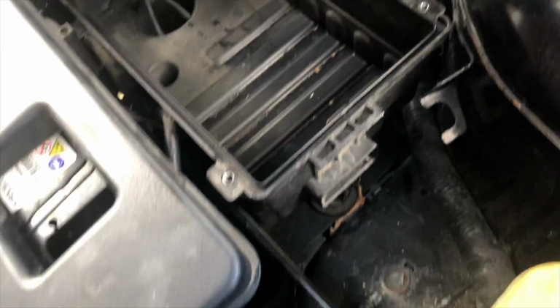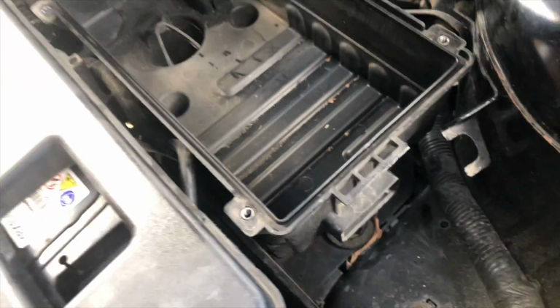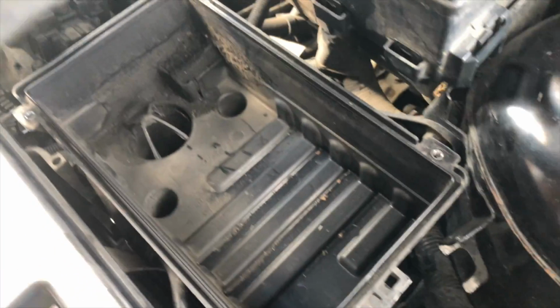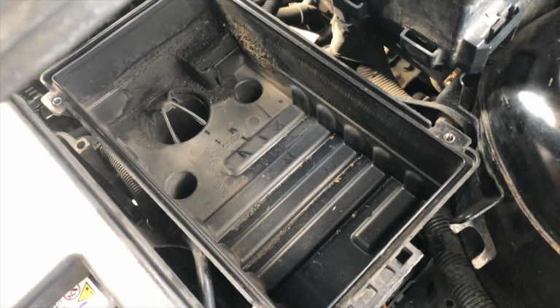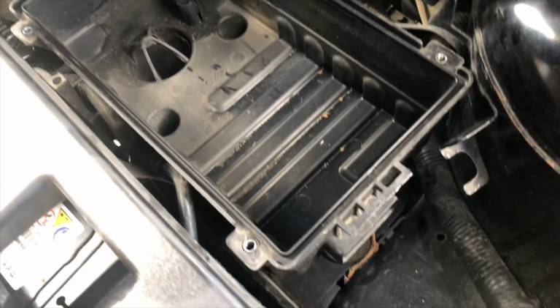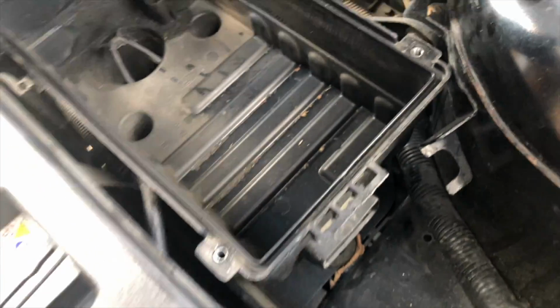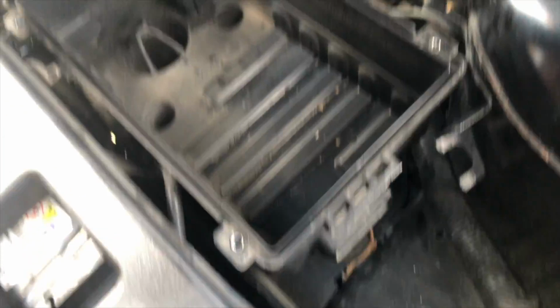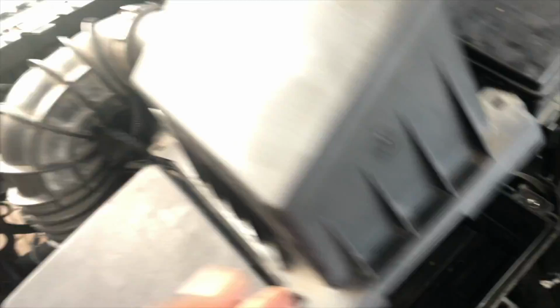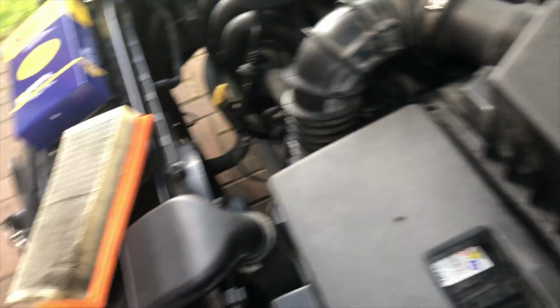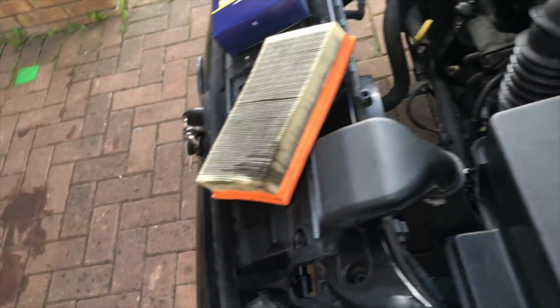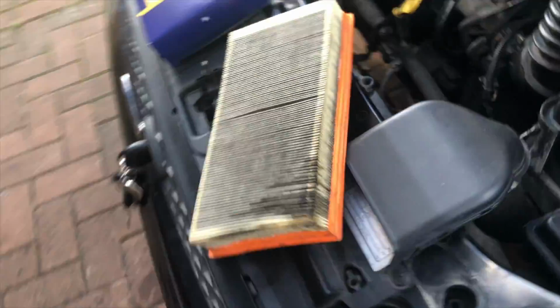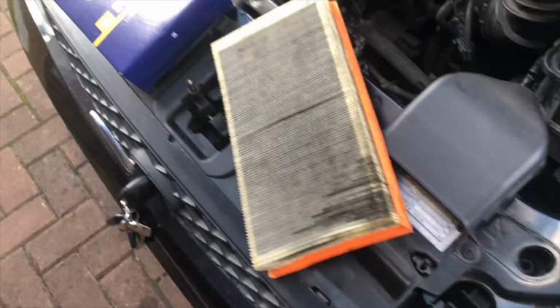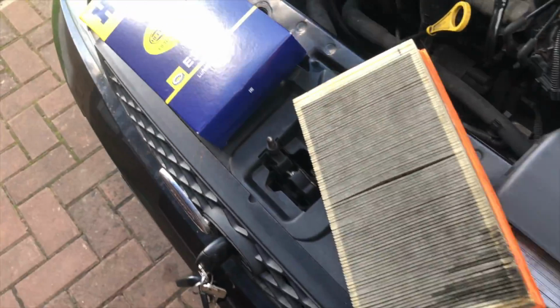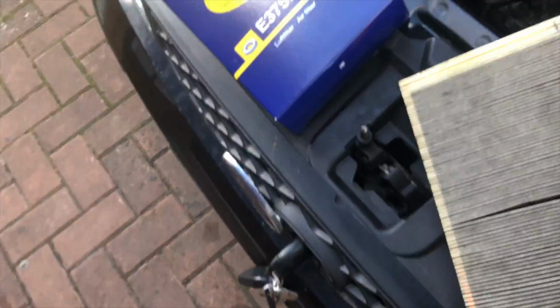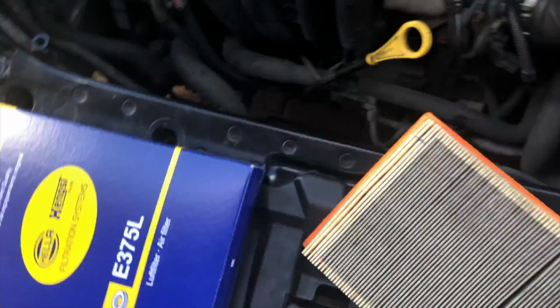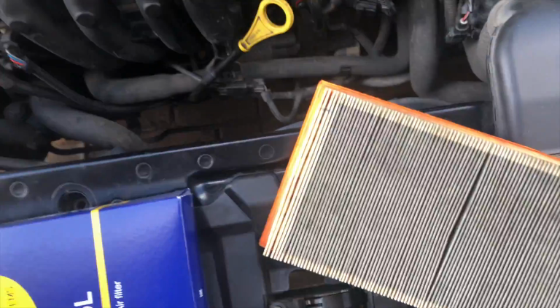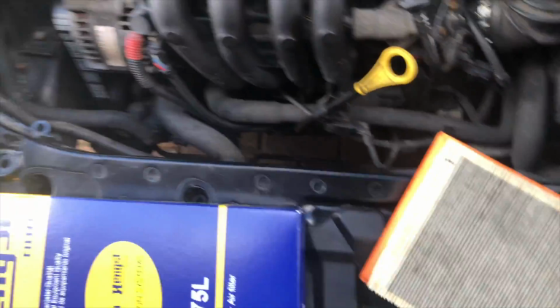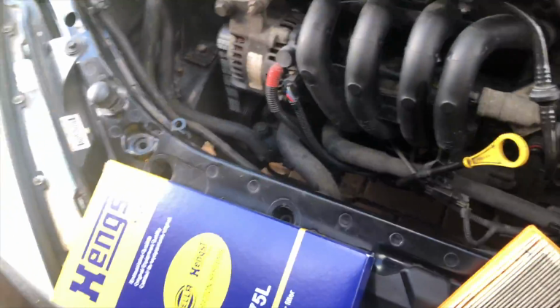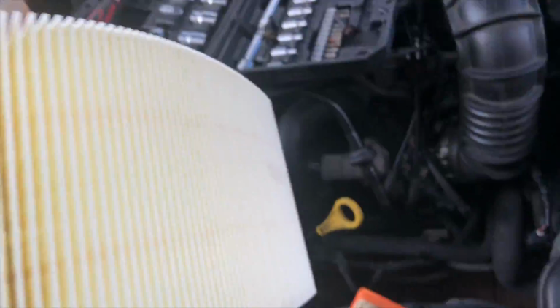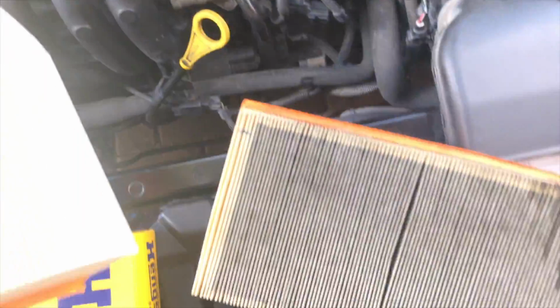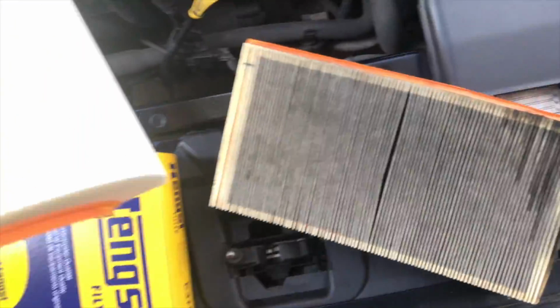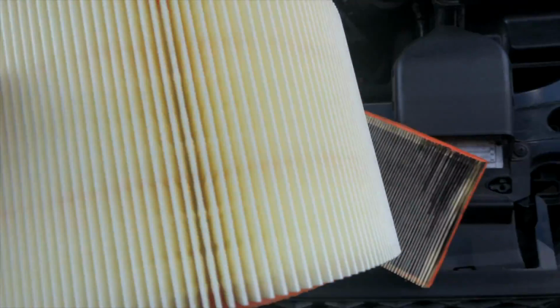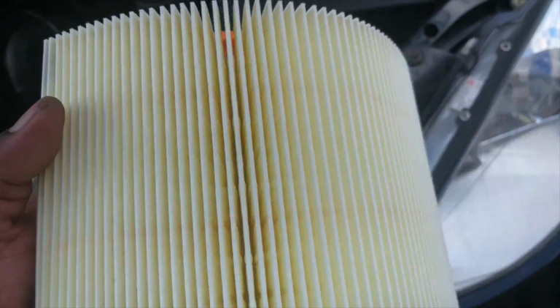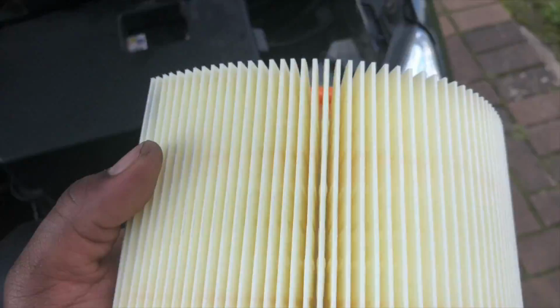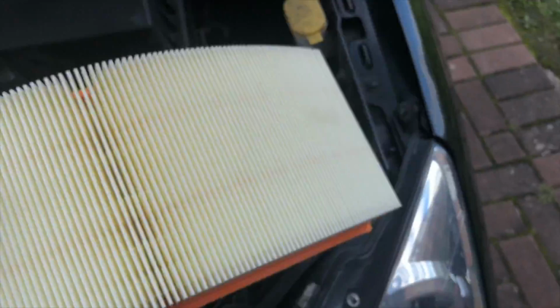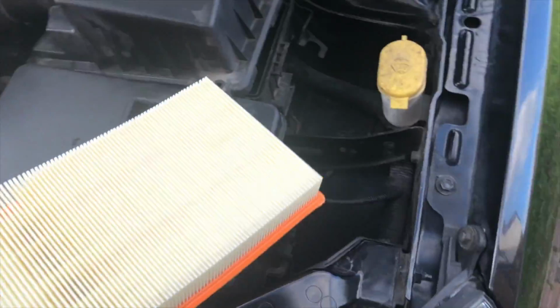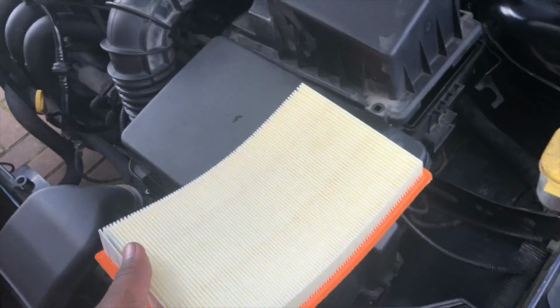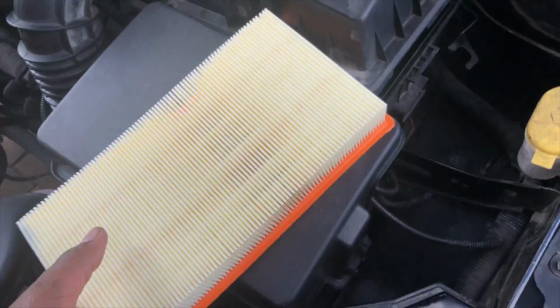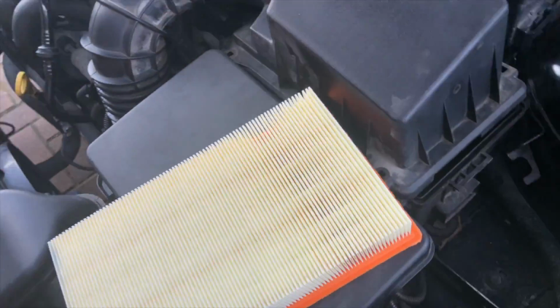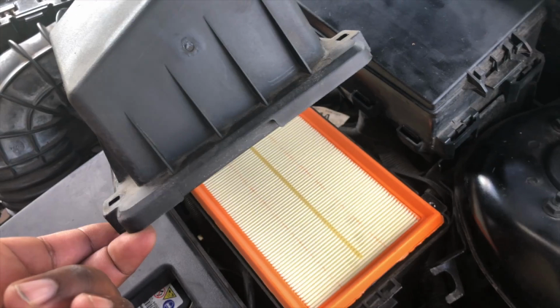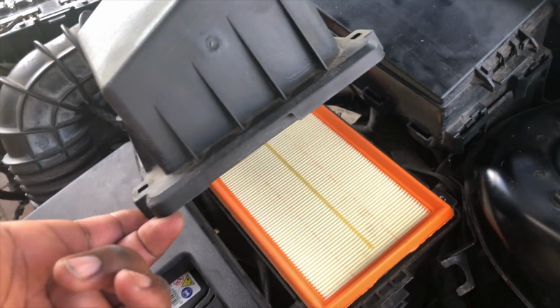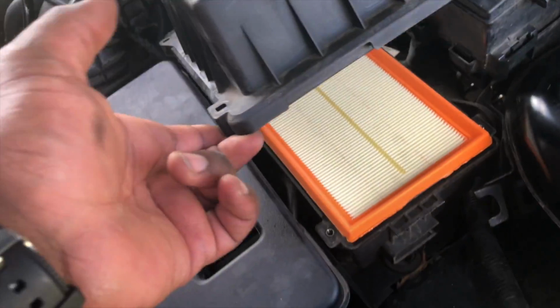It's filthy down there, so just clean it up. Then let's open the new one — you can tell the difference. Time to install the new one.